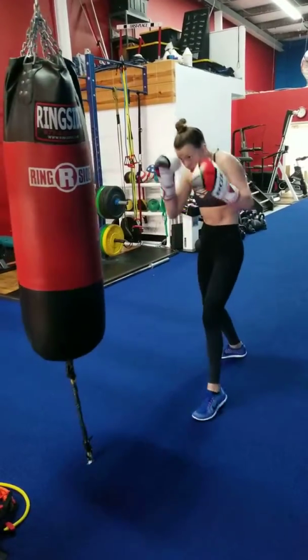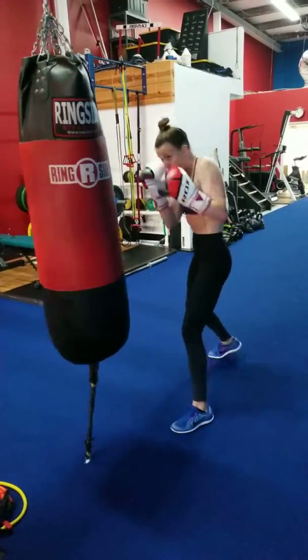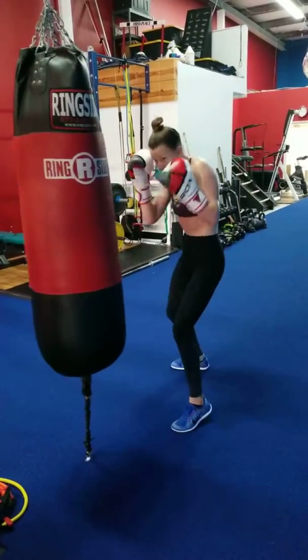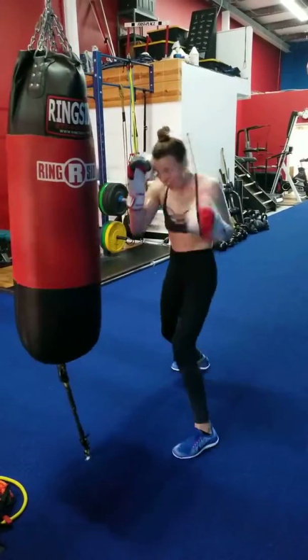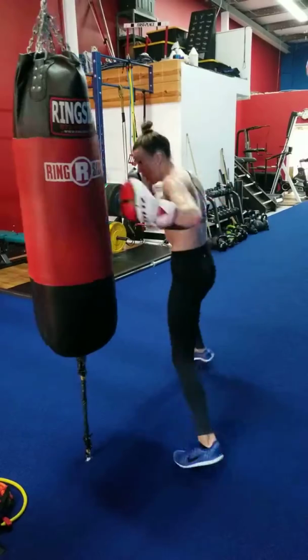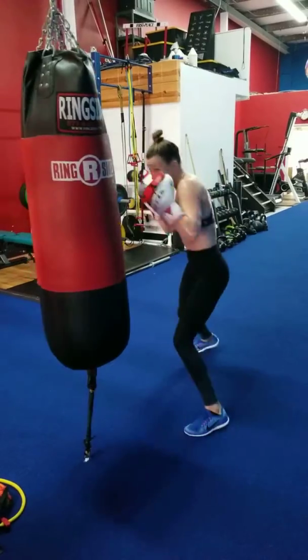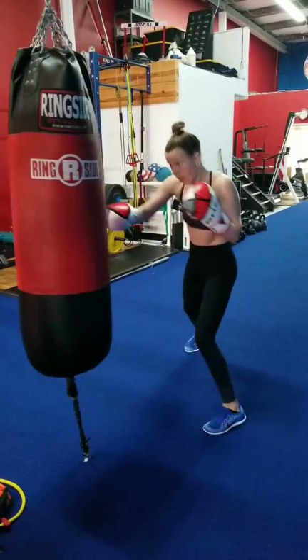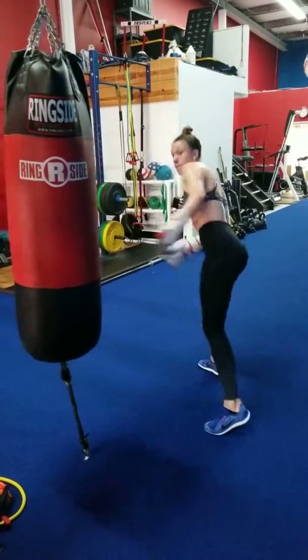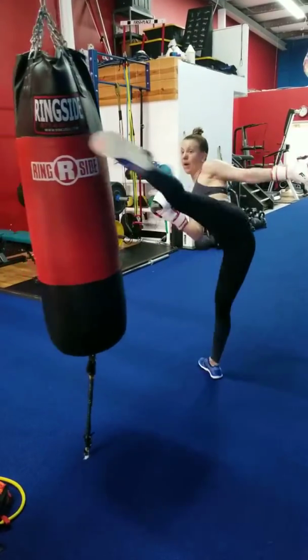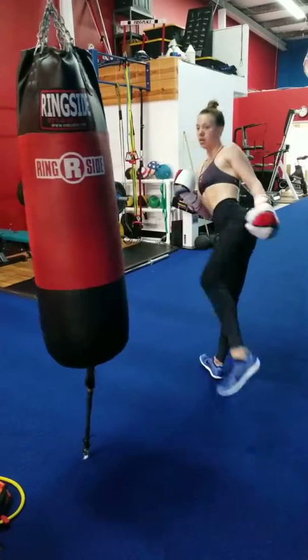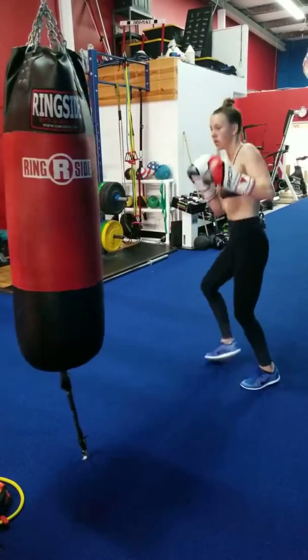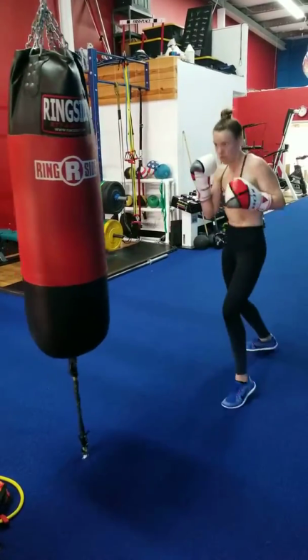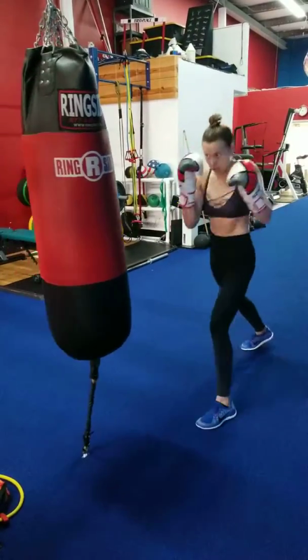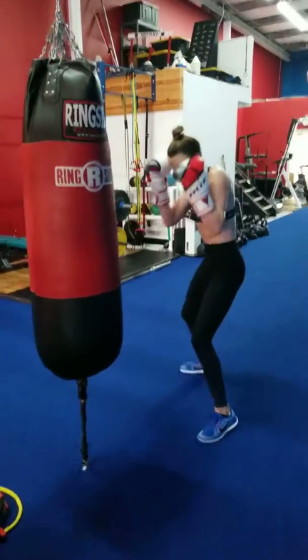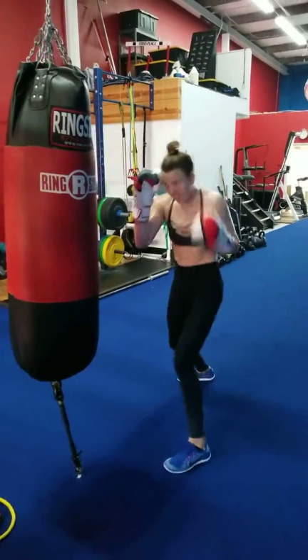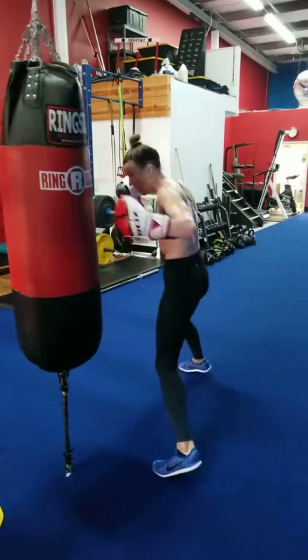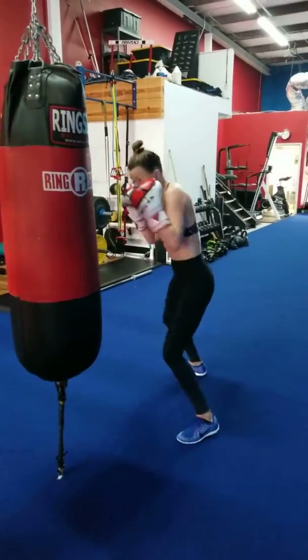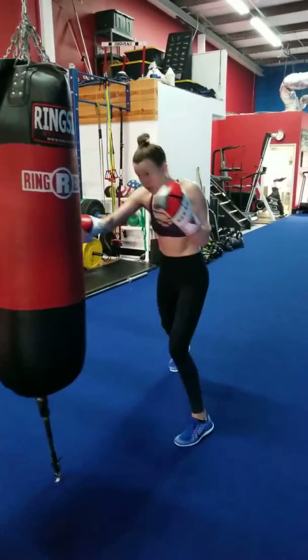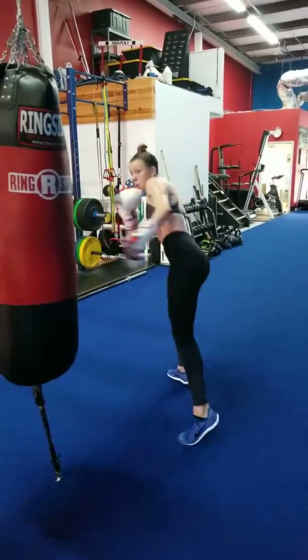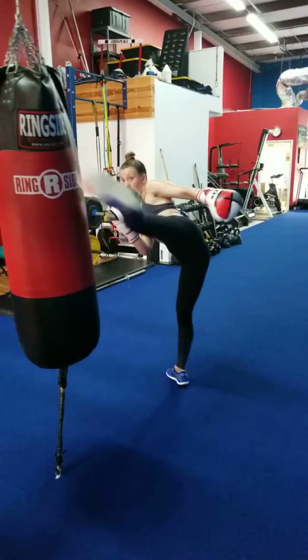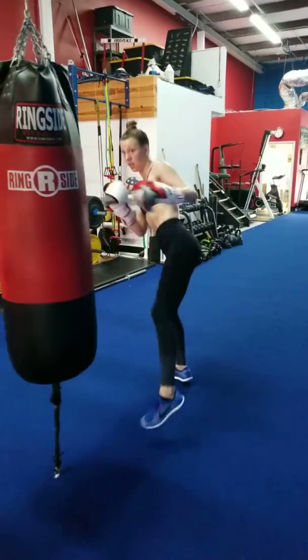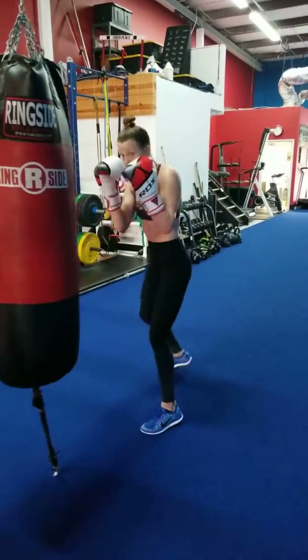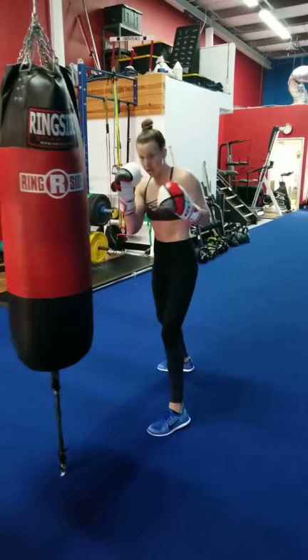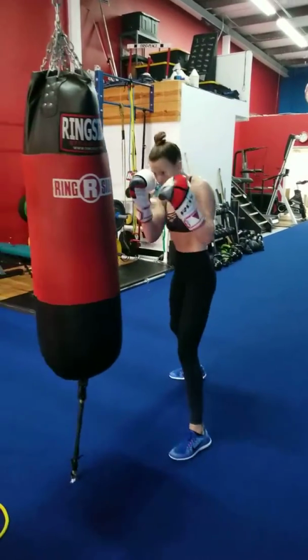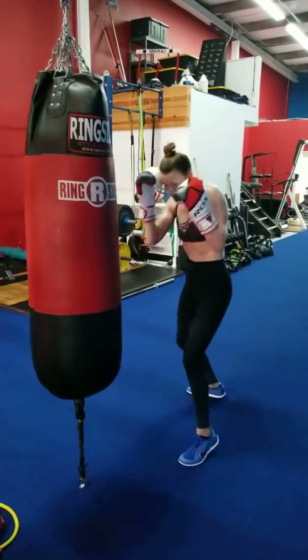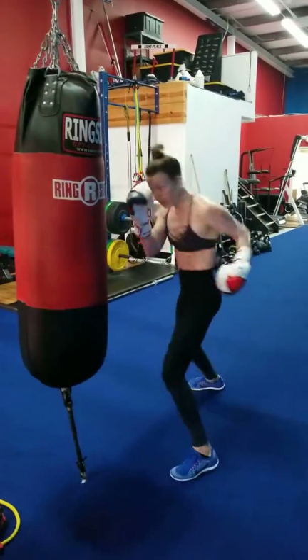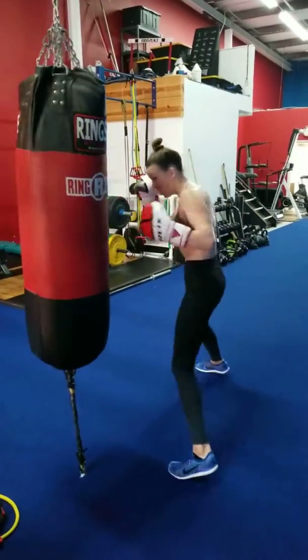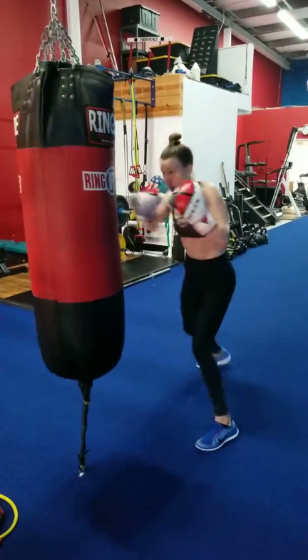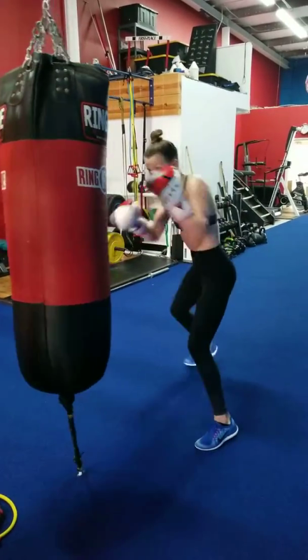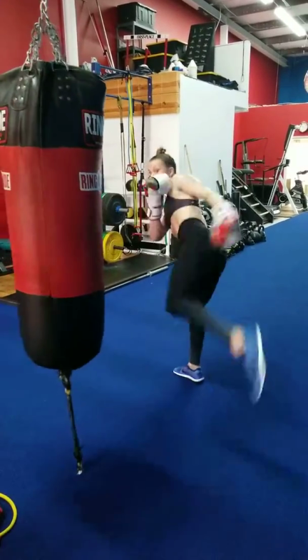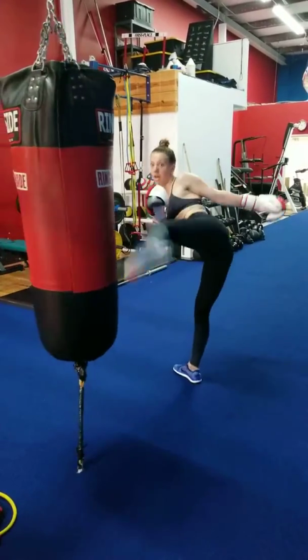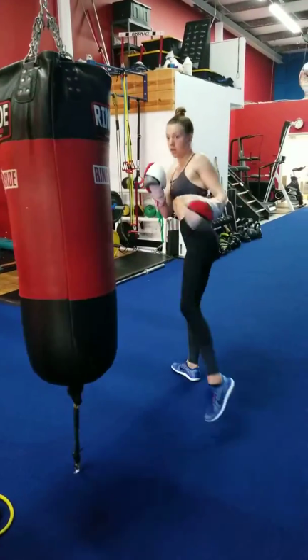Add the kick. Bring your hands back to your chin fast. Back to your chin. Good. One more.